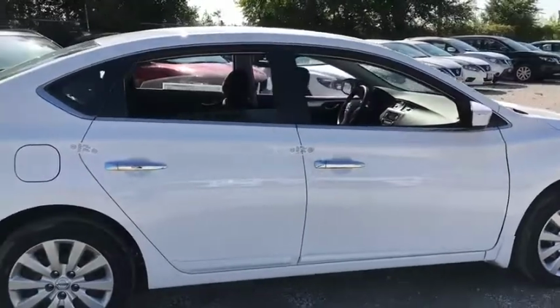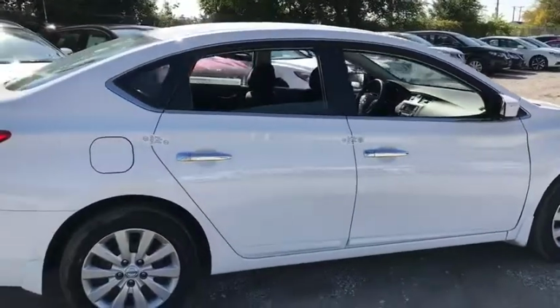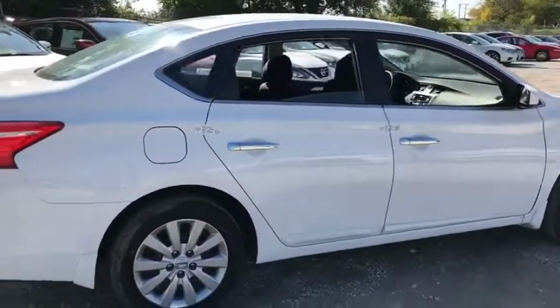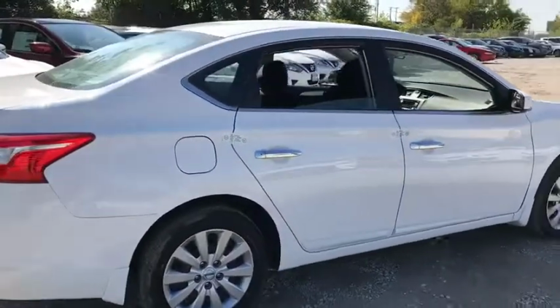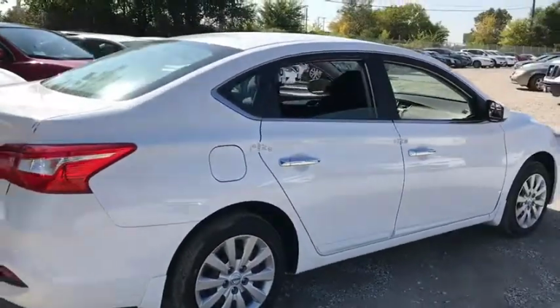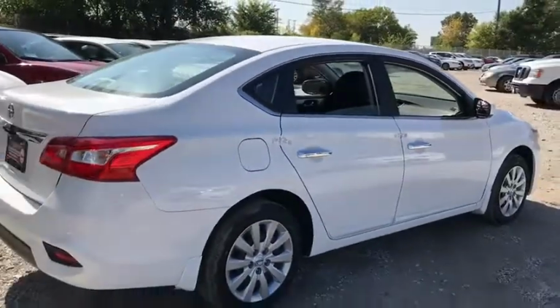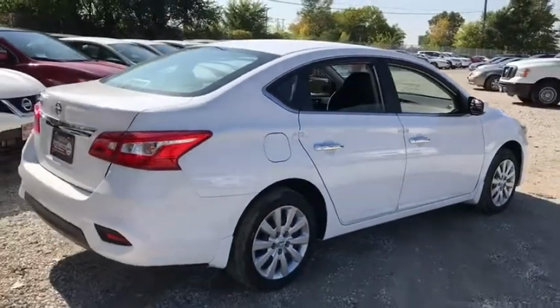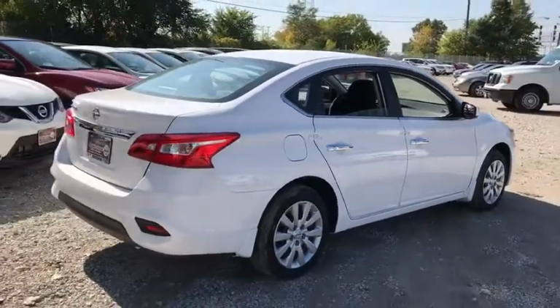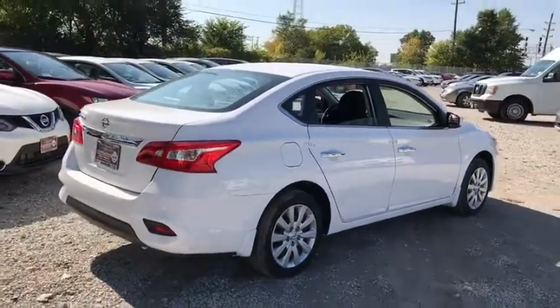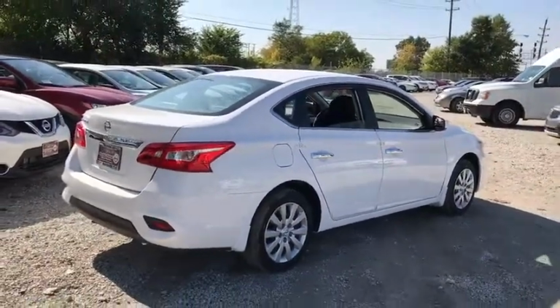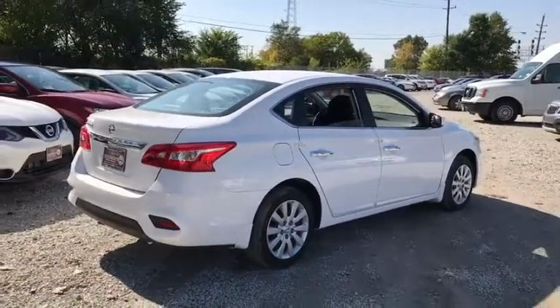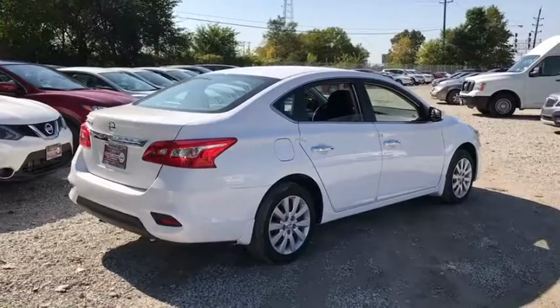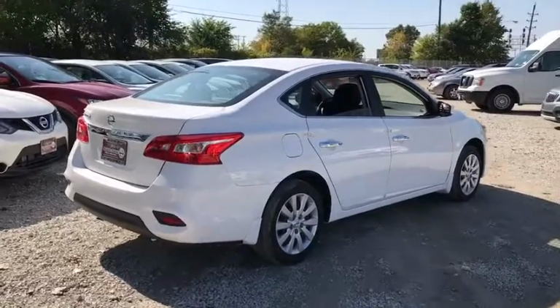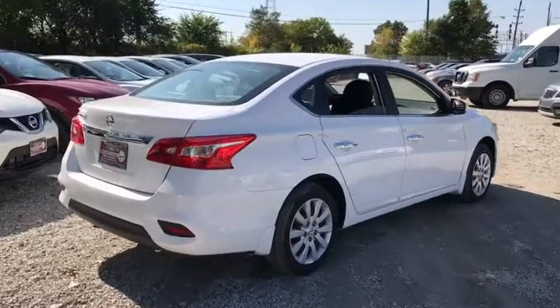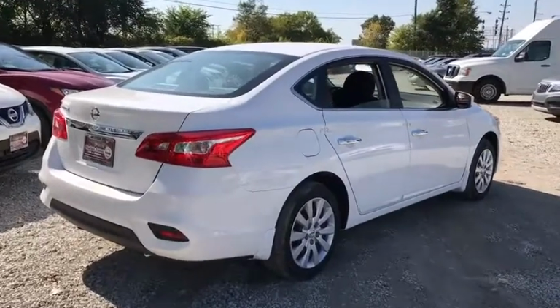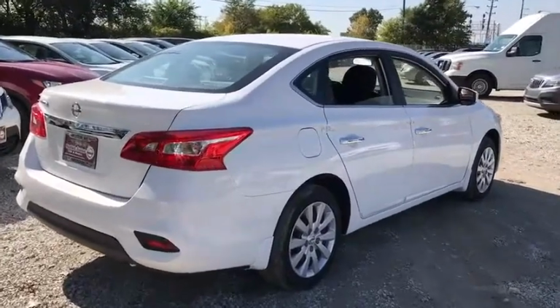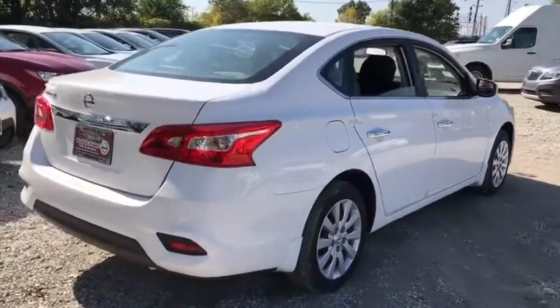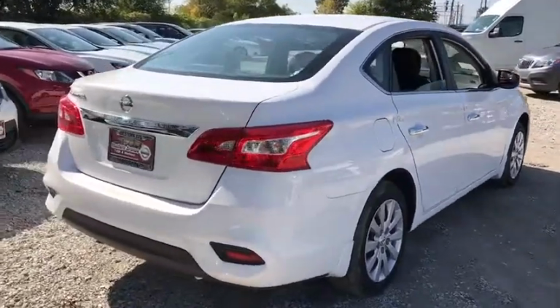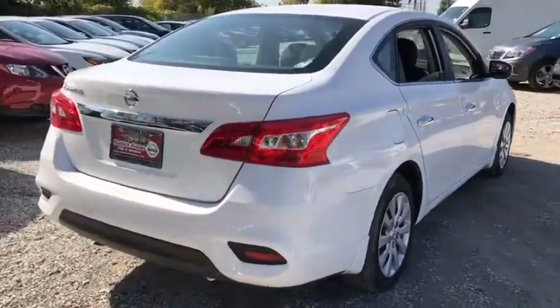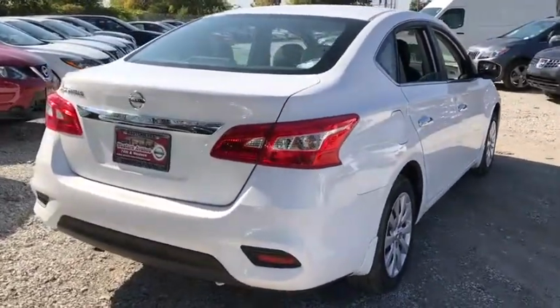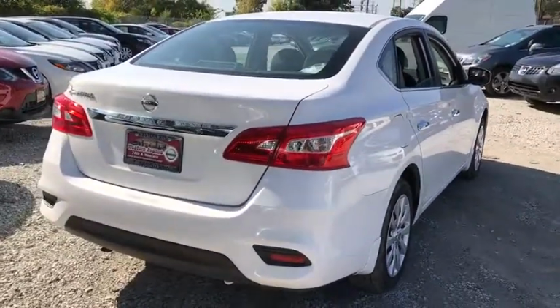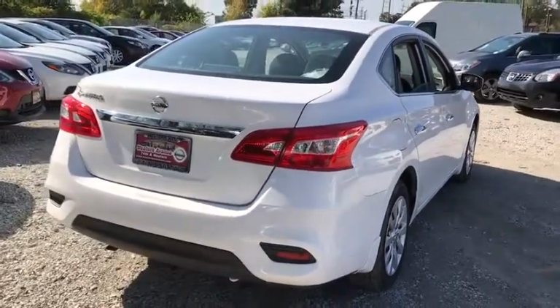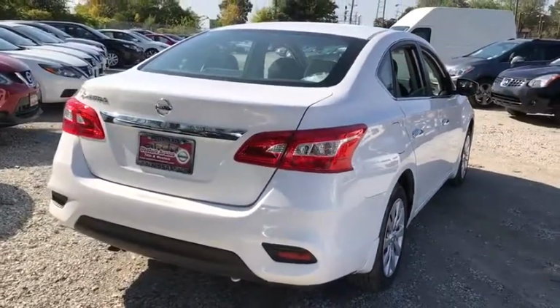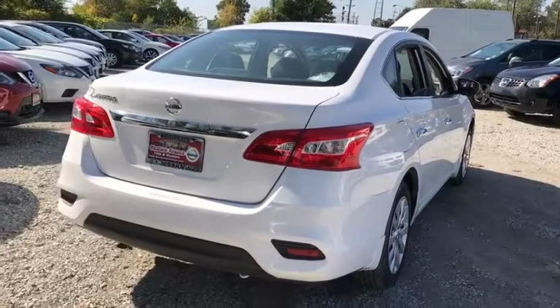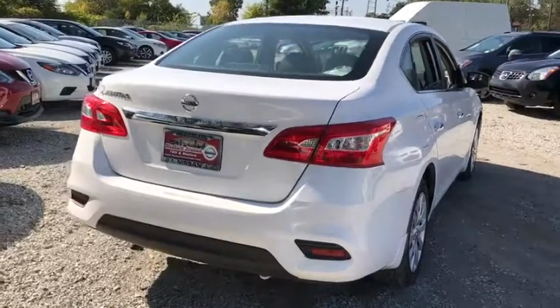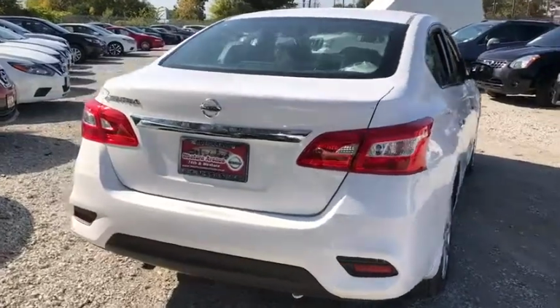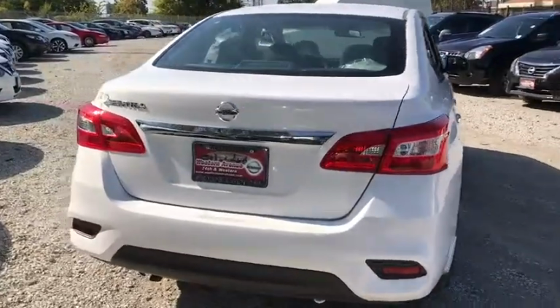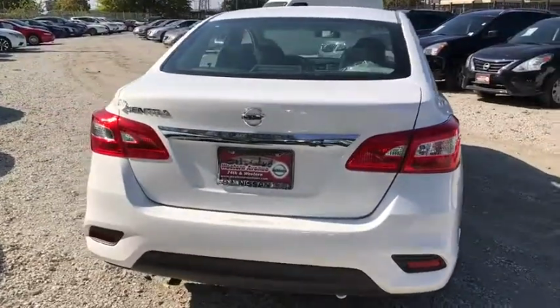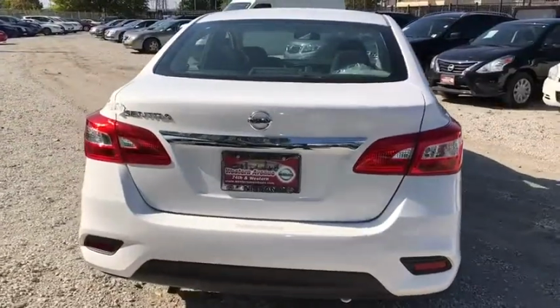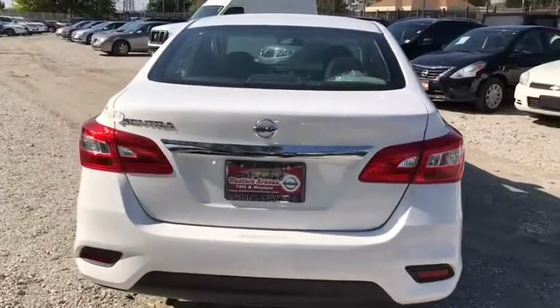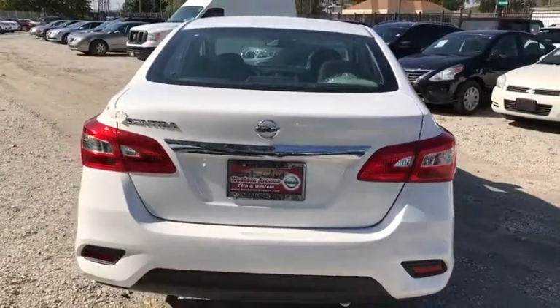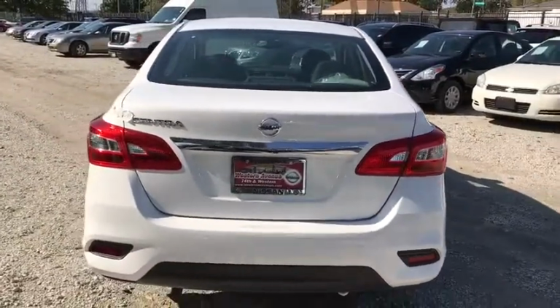Stability control, steering wheel audio controls, anti-lock braking system, traction control, keyless entry, Bluetooth, adjustable steering wheel, power steering, cruise control, rear defrost, front-wheel drive, AM-FM stereo radio.